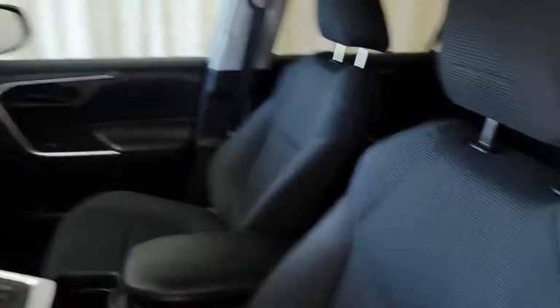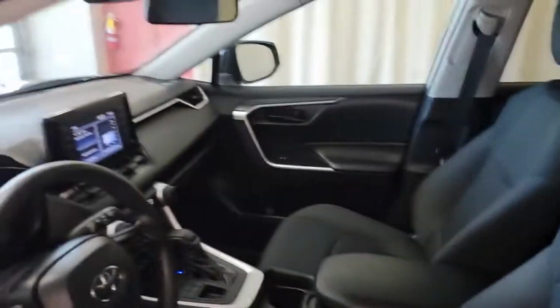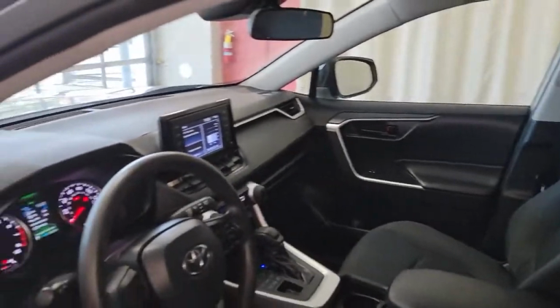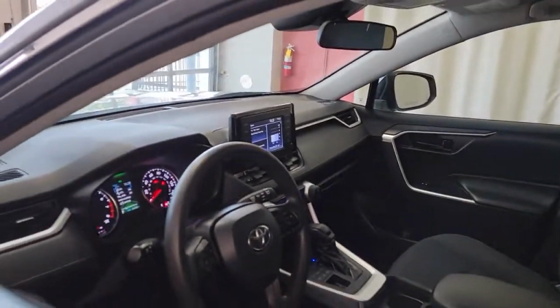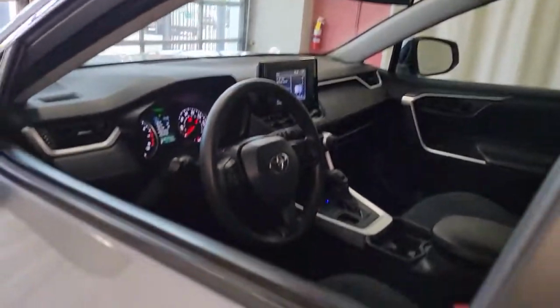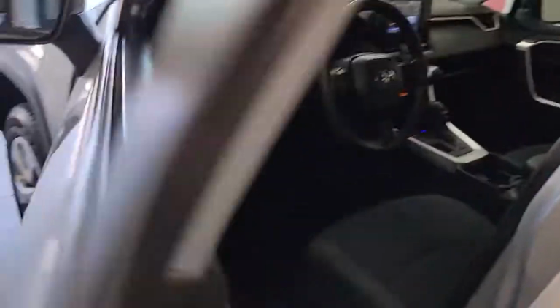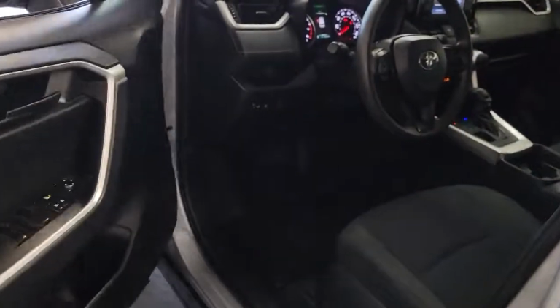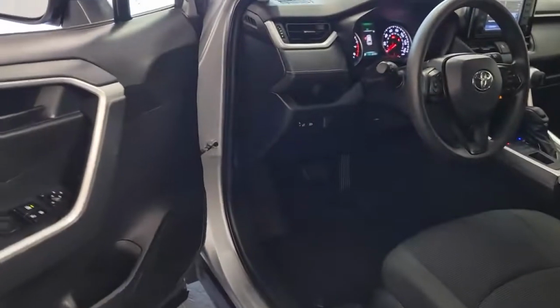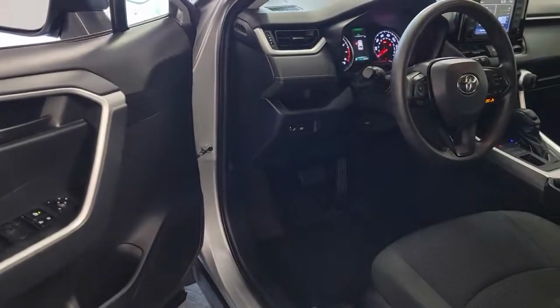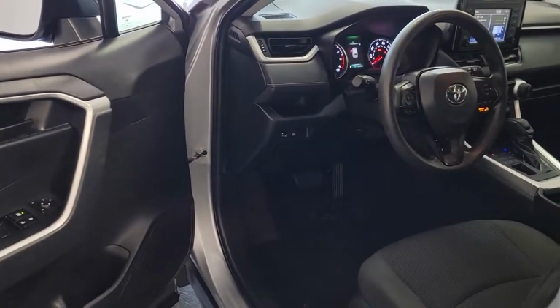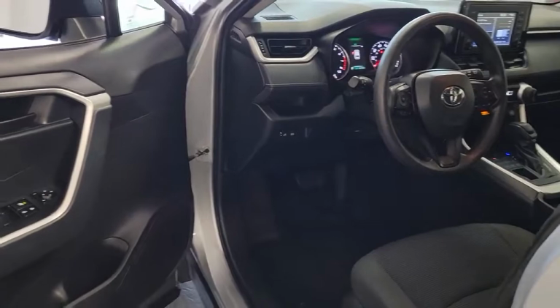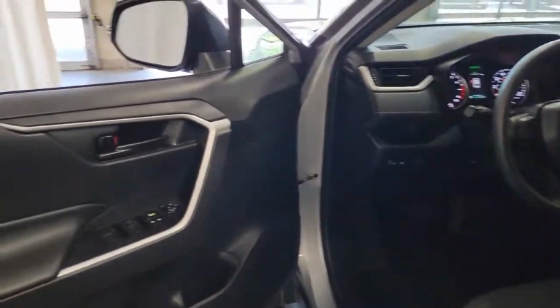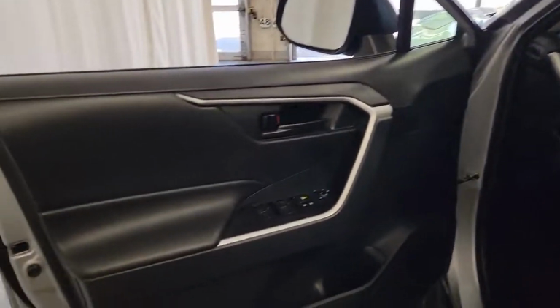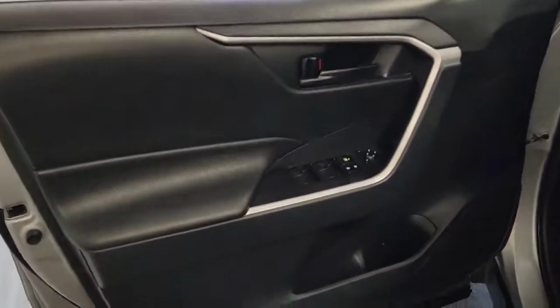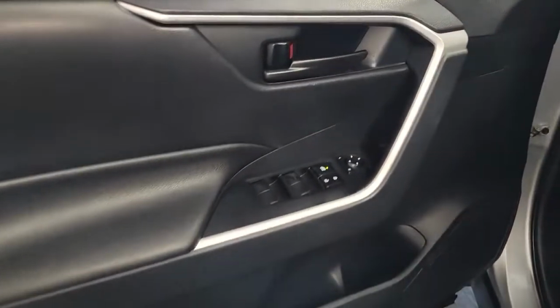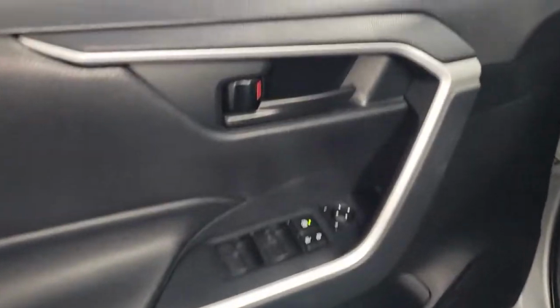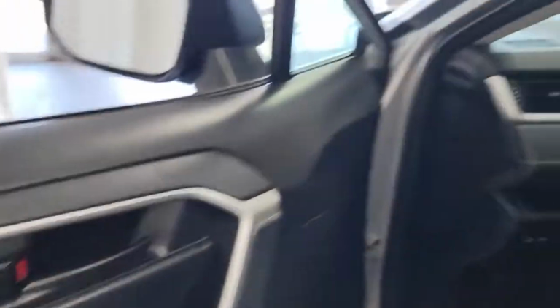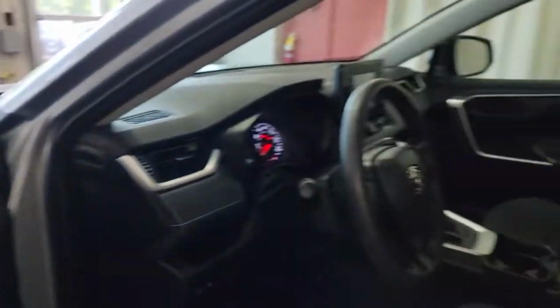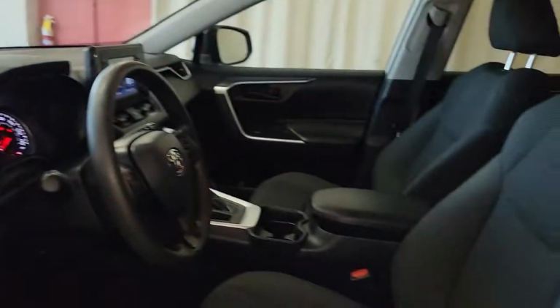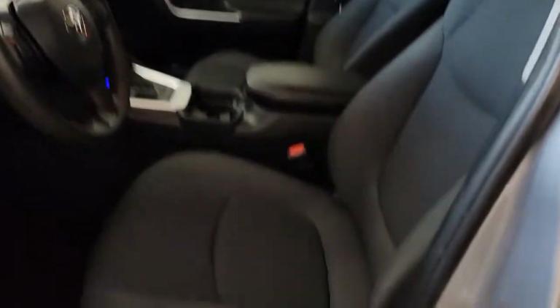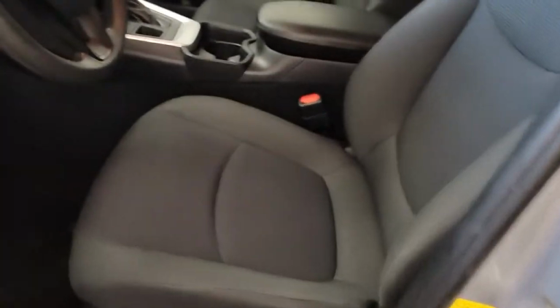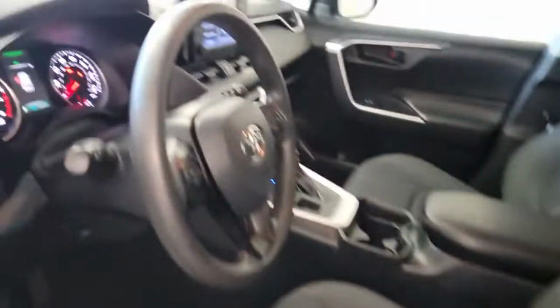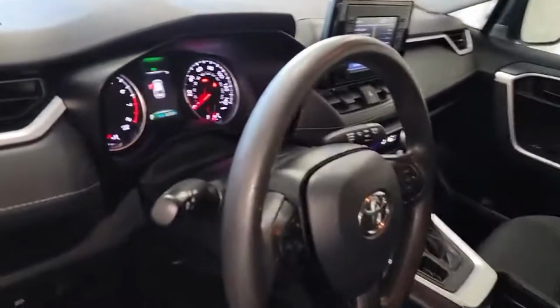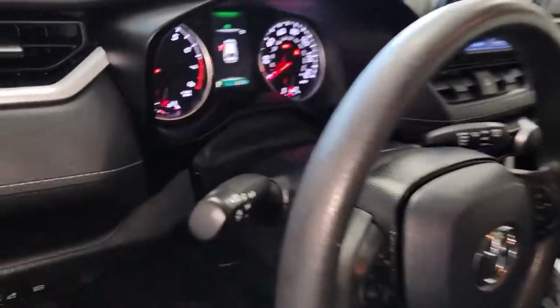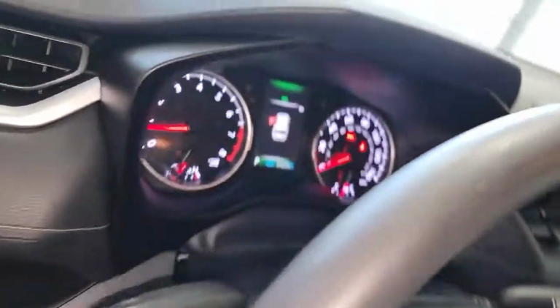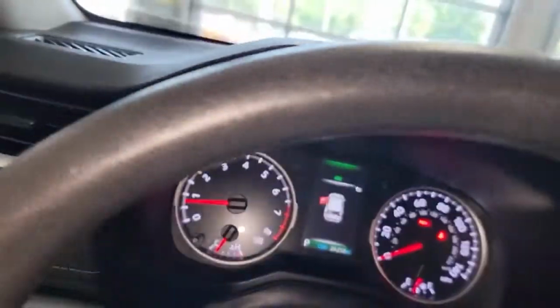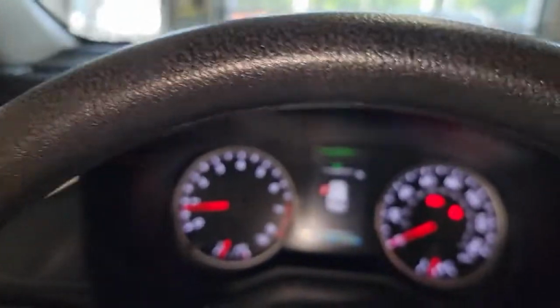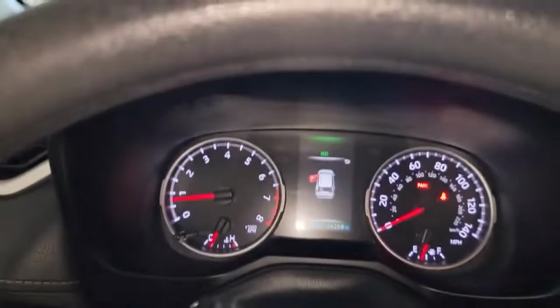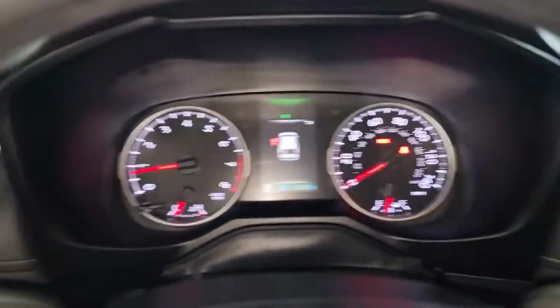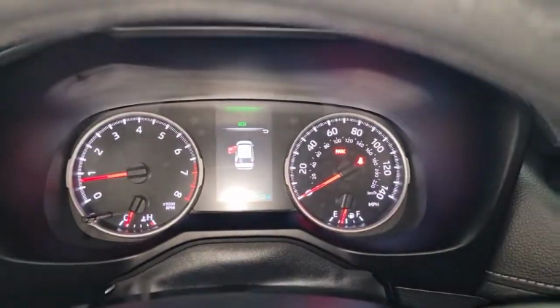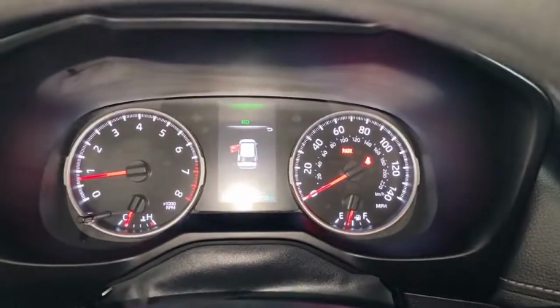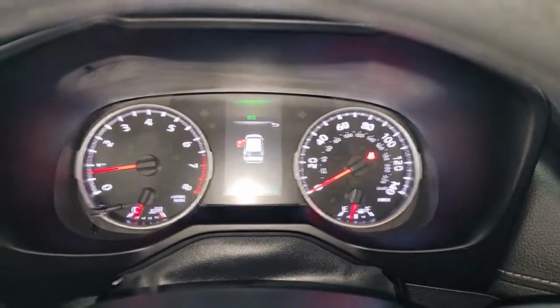Handle life's twists and turns with confidence in this responsive, sporty RAV4. With advanced safety tech, multiple driving modes to choose from, a smooth ride, and compact SUV versatility, you'll be ready for whatever lies ahead.